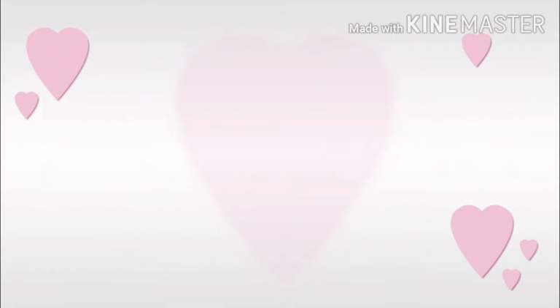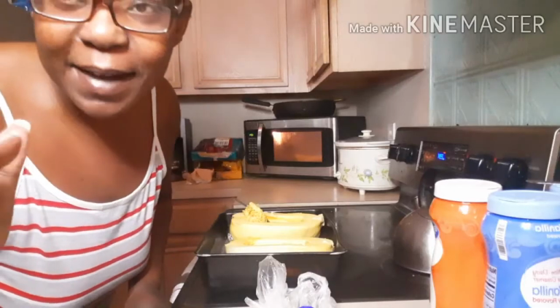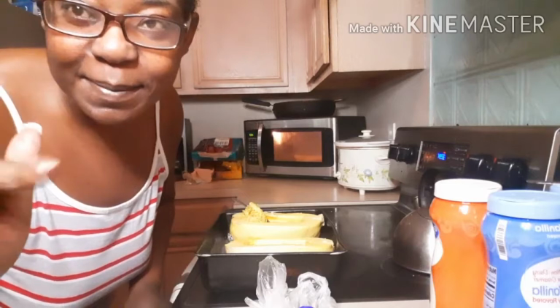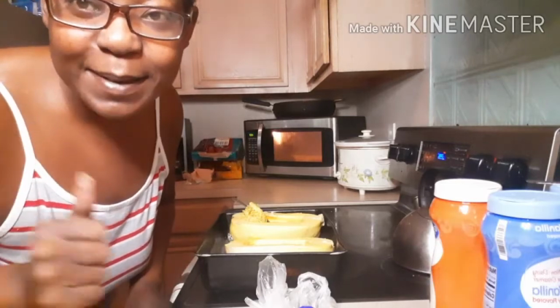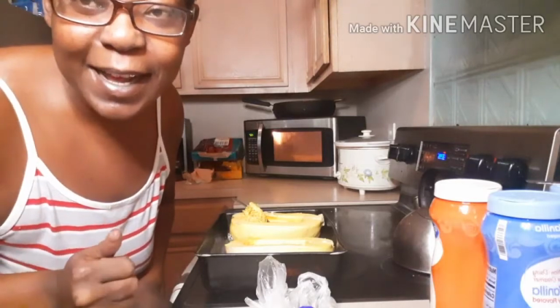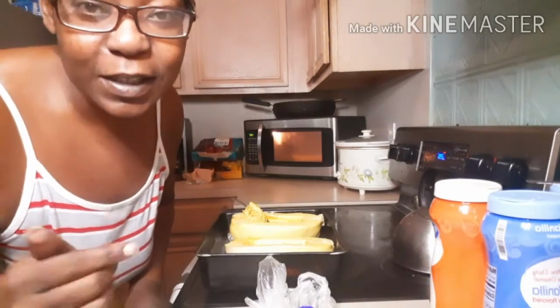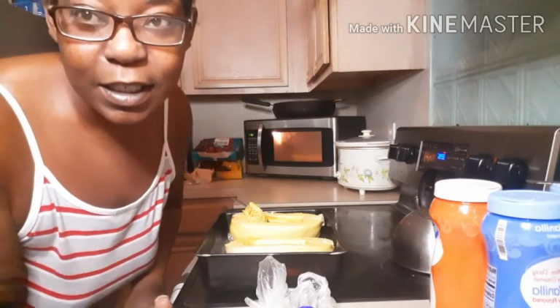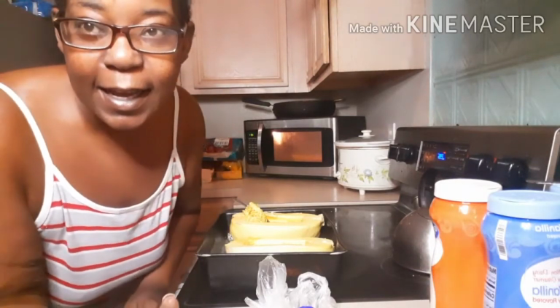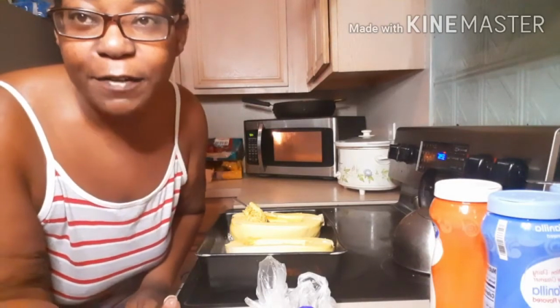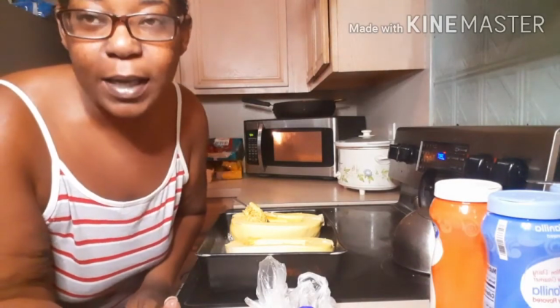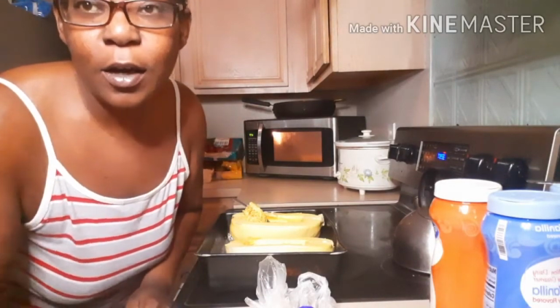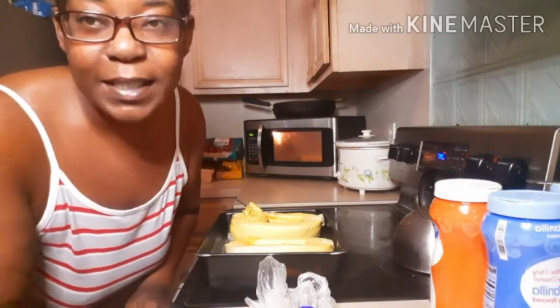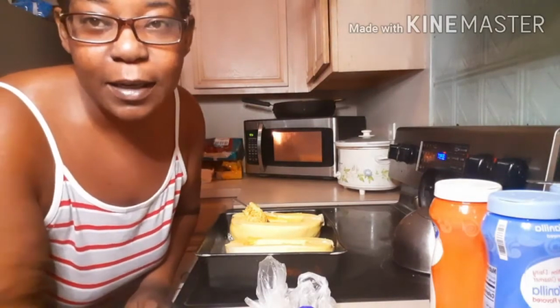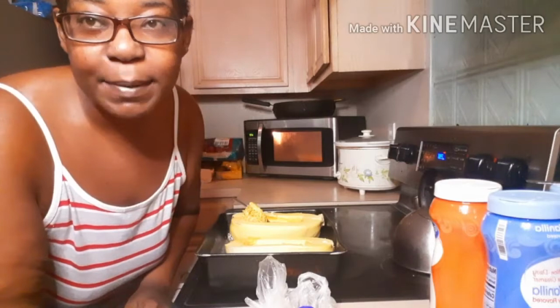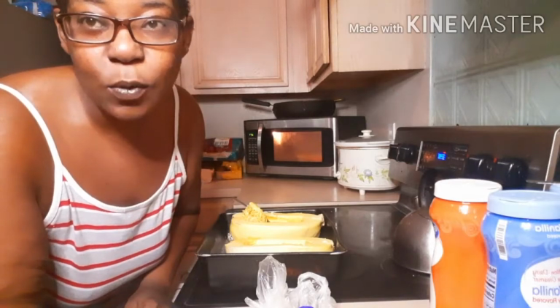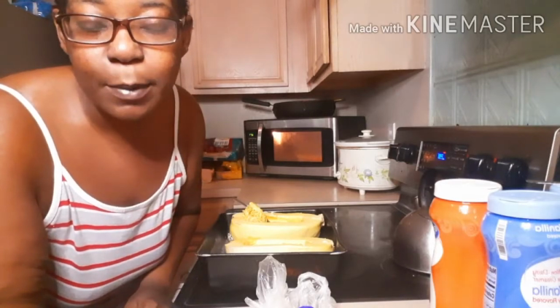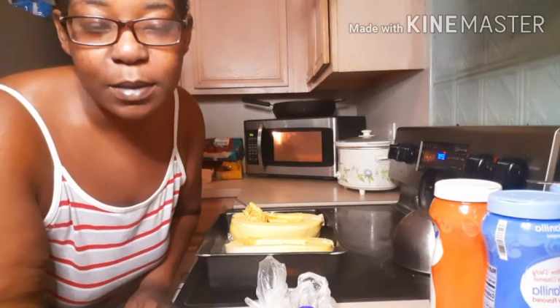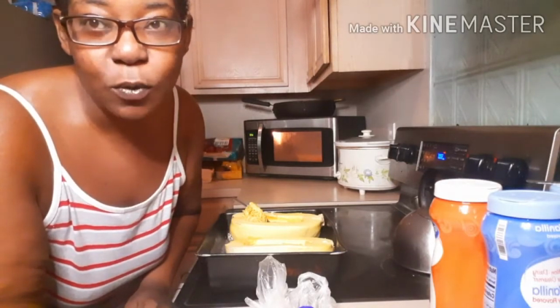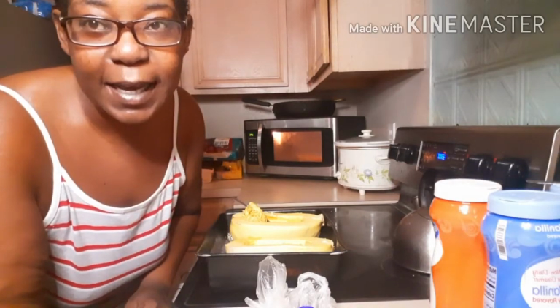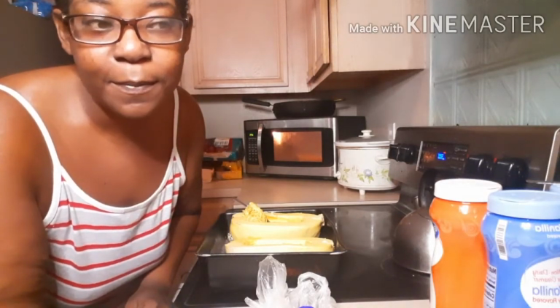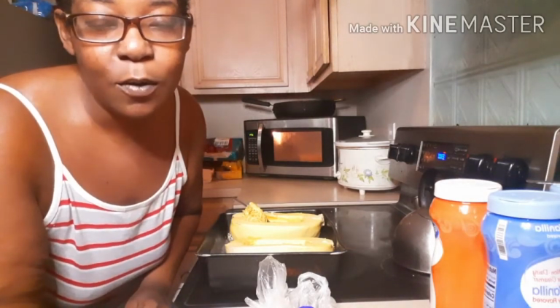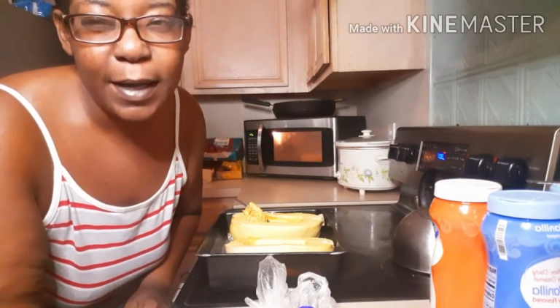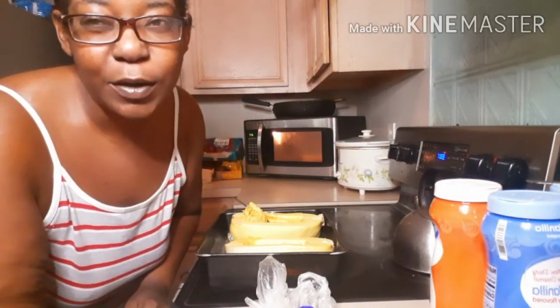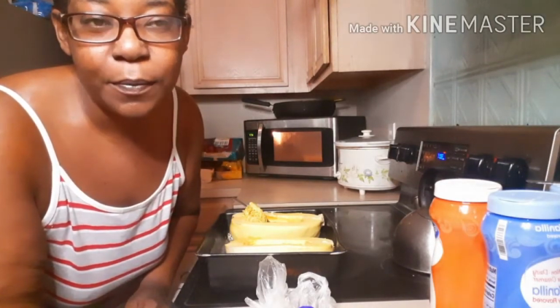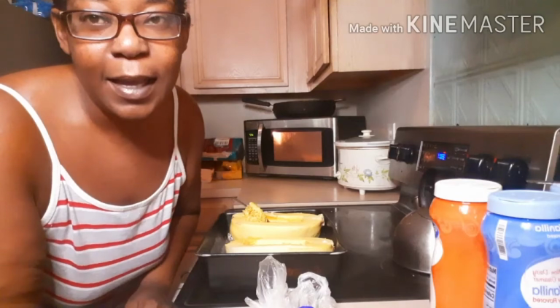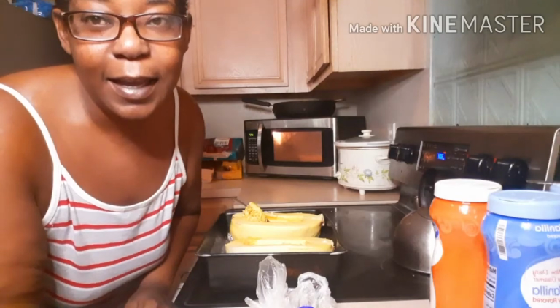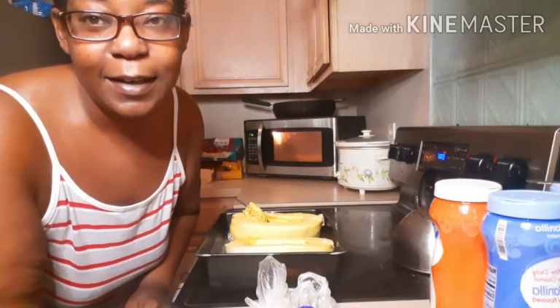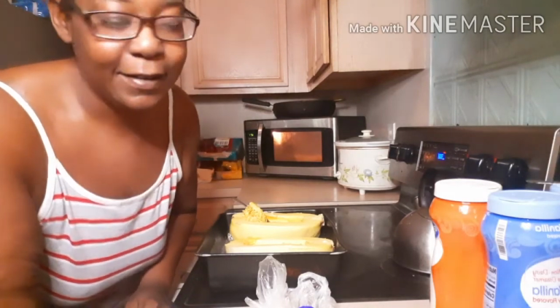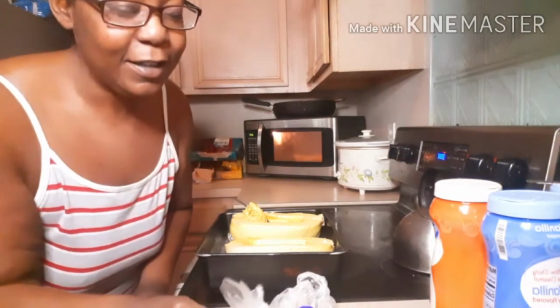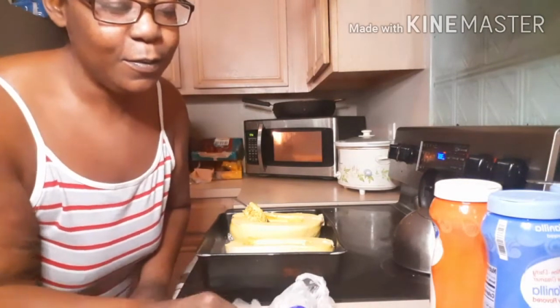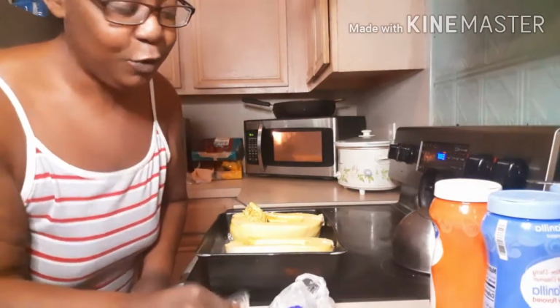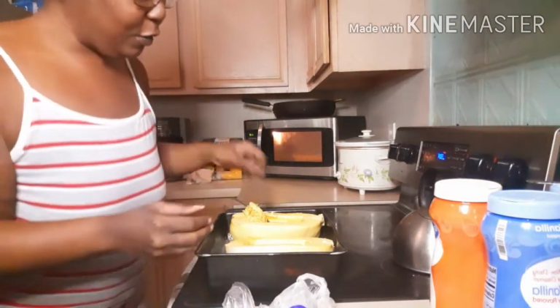Hey, my awesome possums! I just want to come to you today and give you a quick recipe on spaghetti squash. I'm gonna make some spaghetti squash spaghetti with ground turkey.